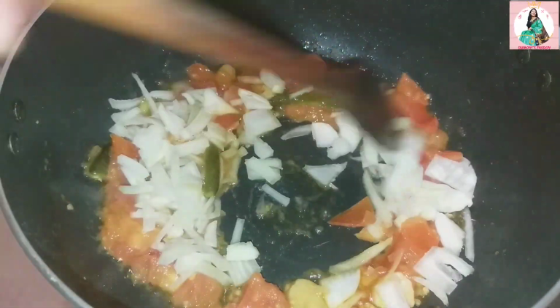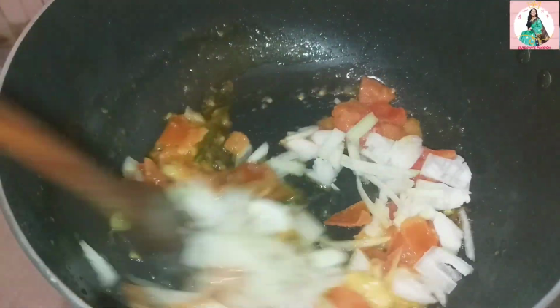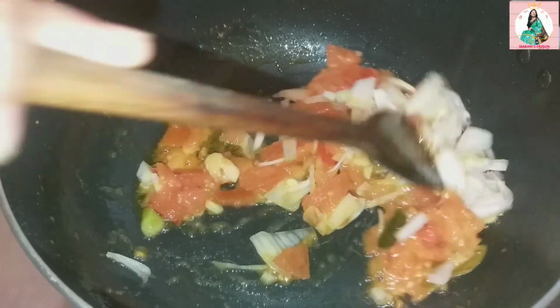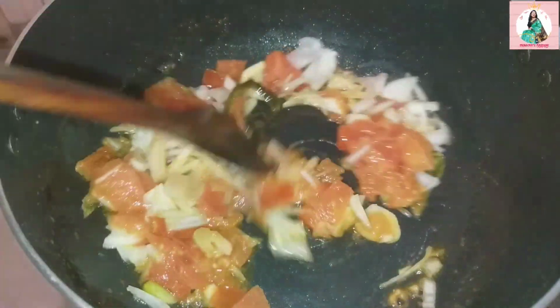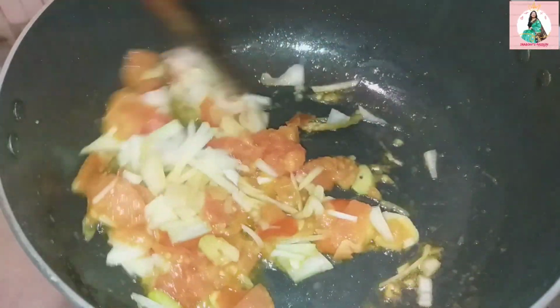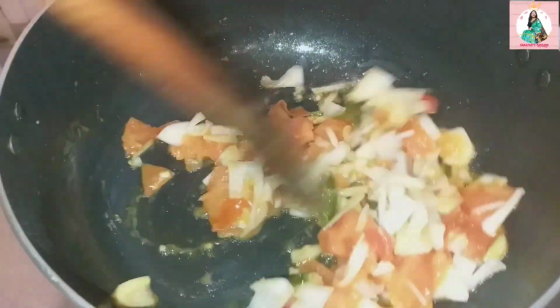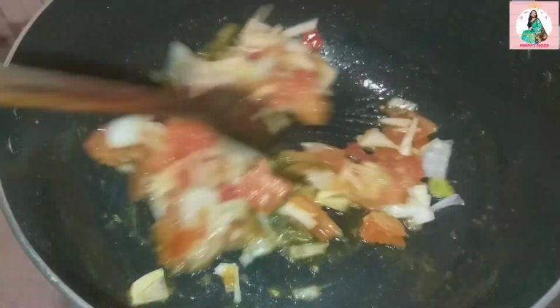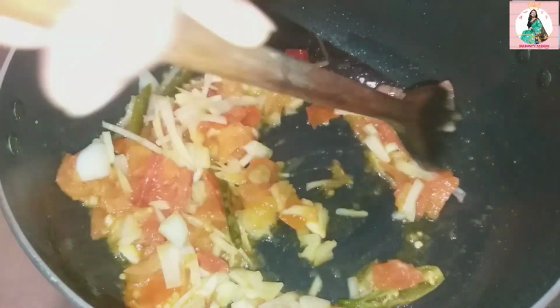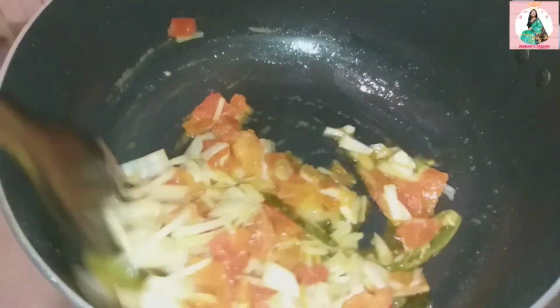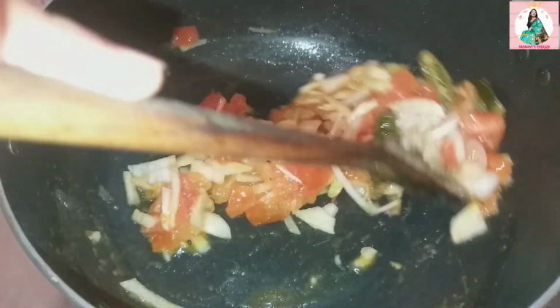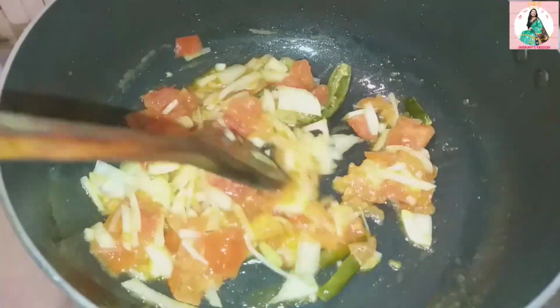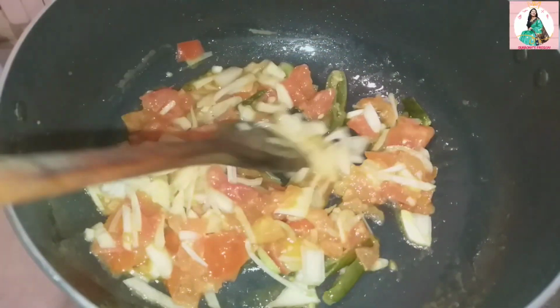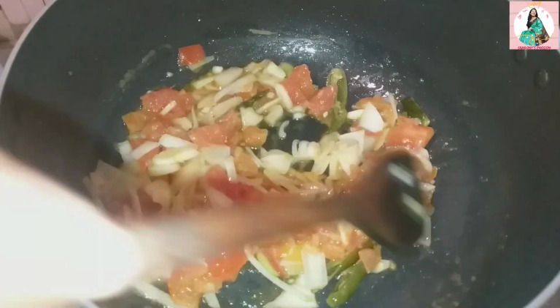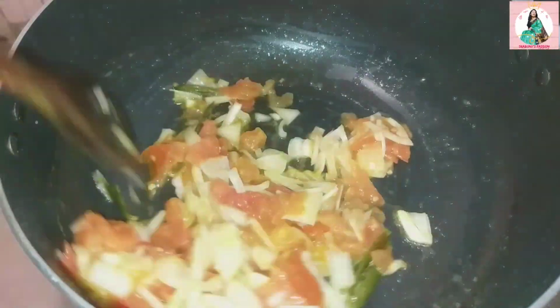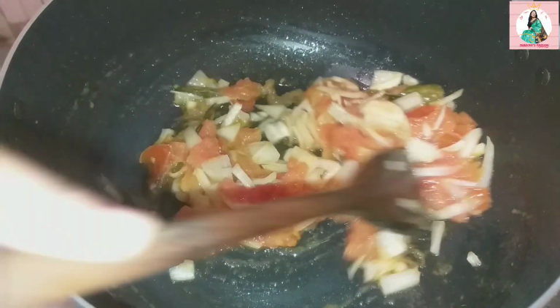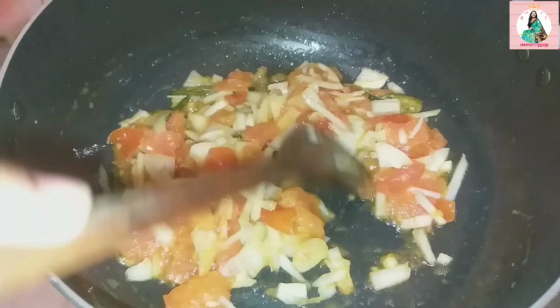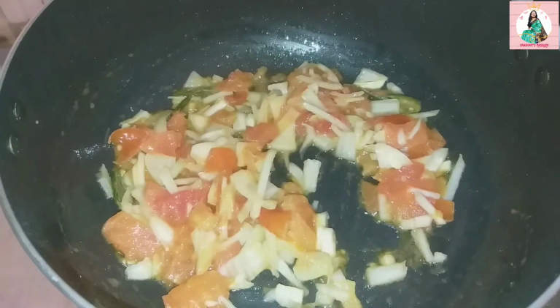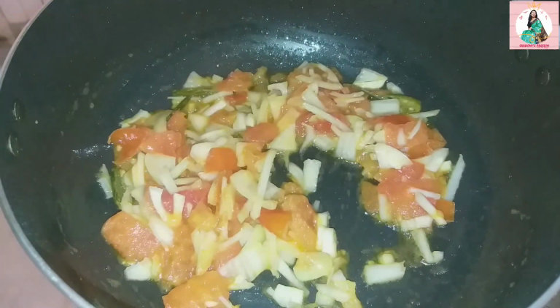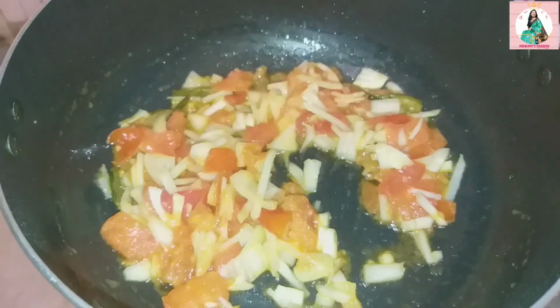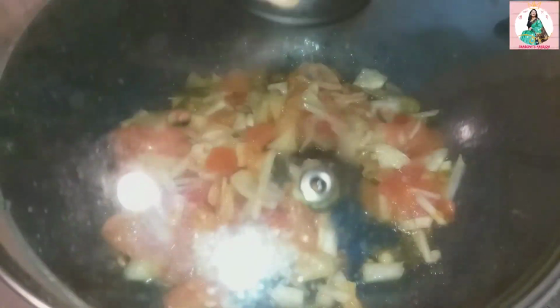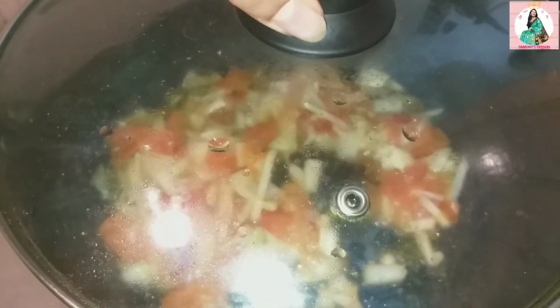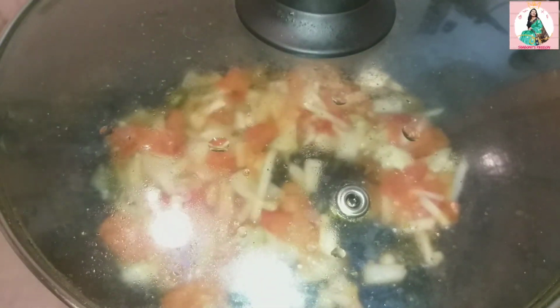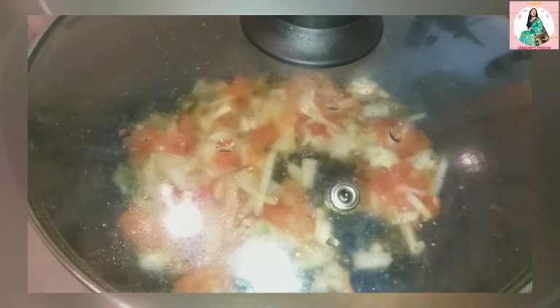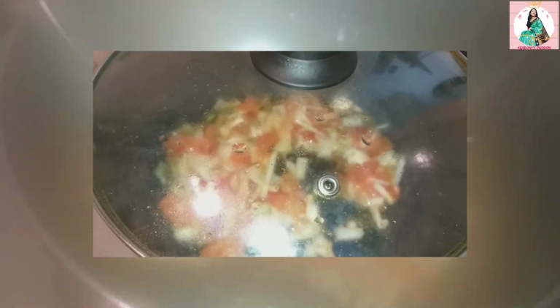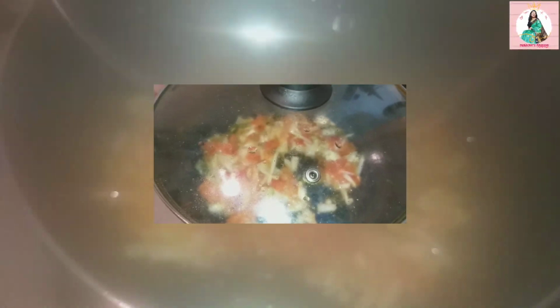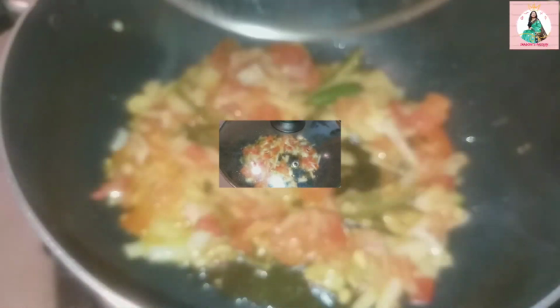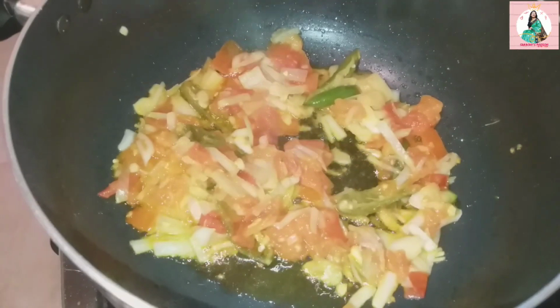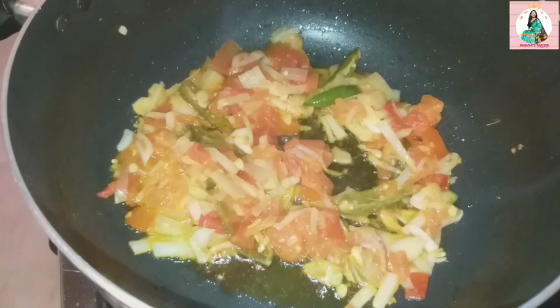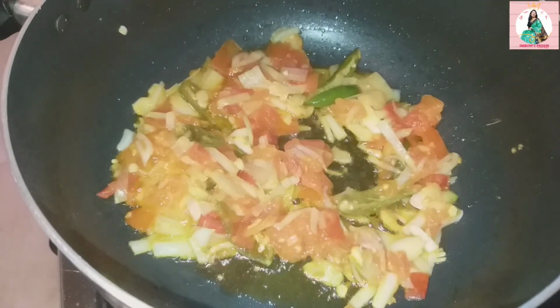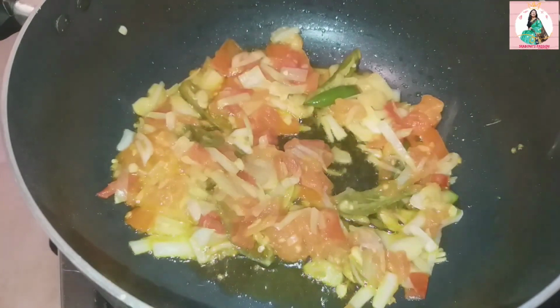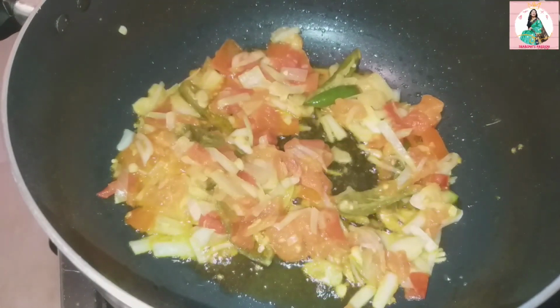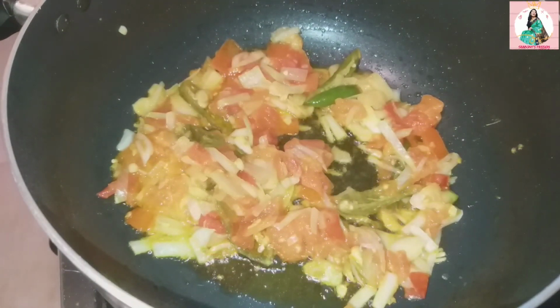Now we have to cook the tomato. We need to cook for 4 minutes.